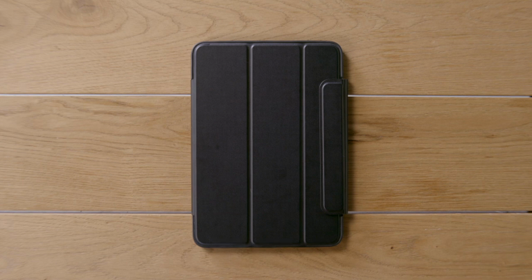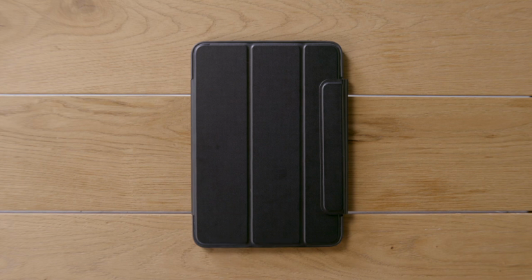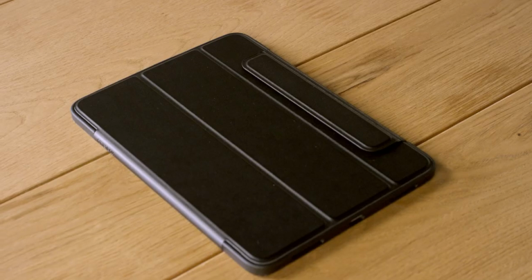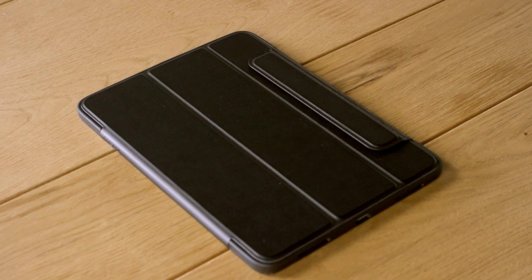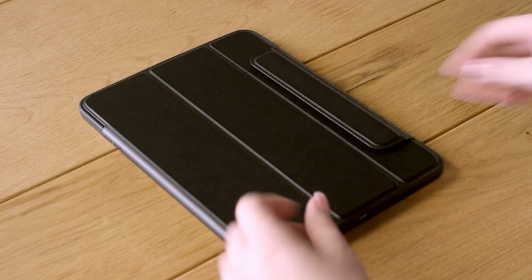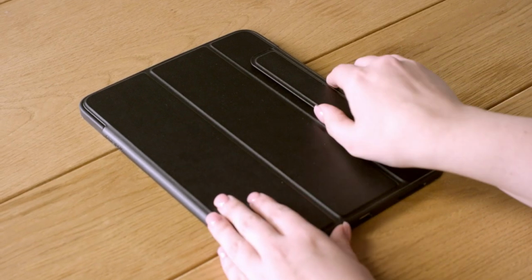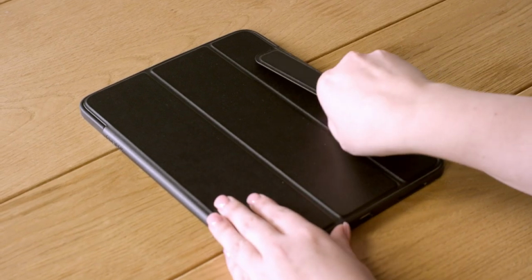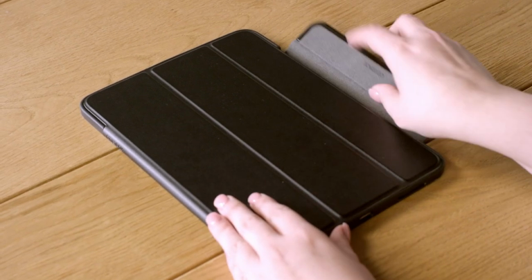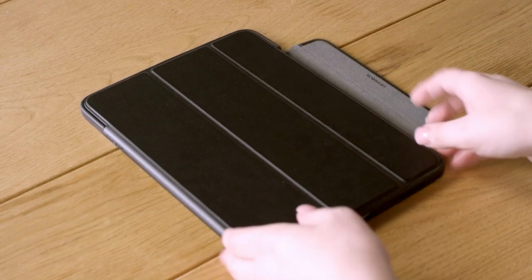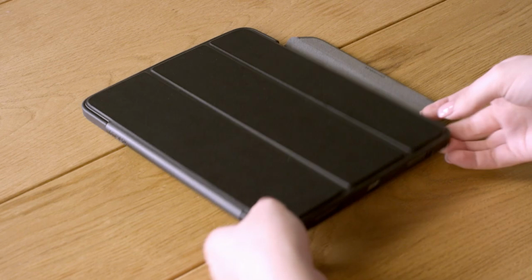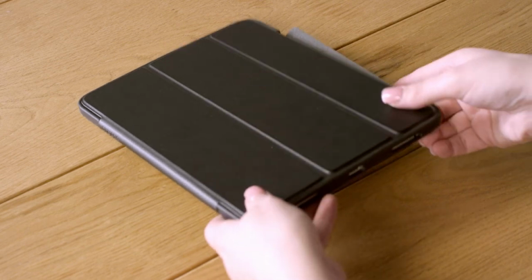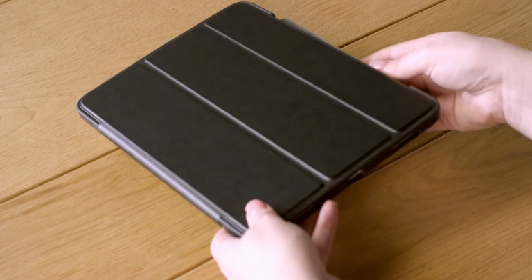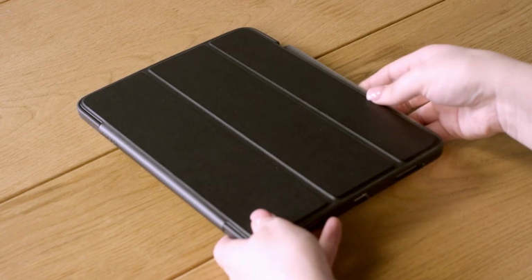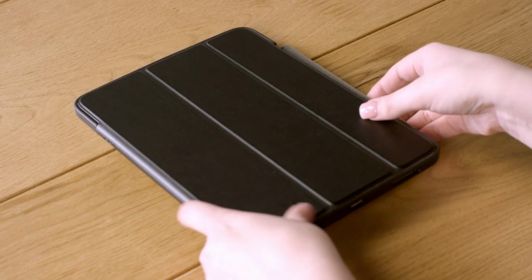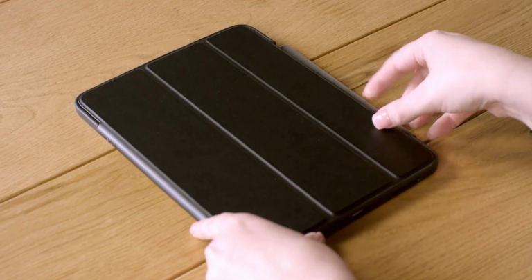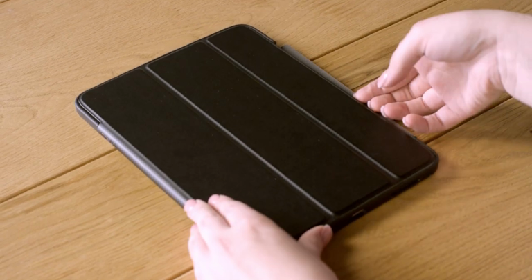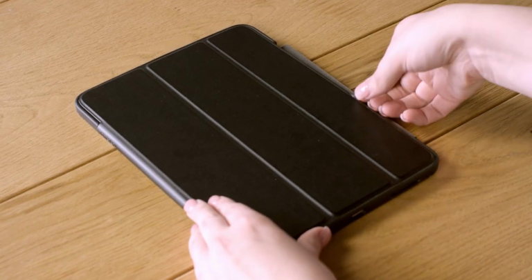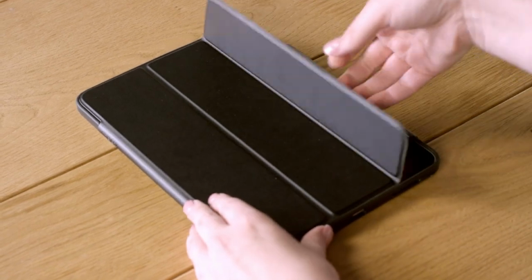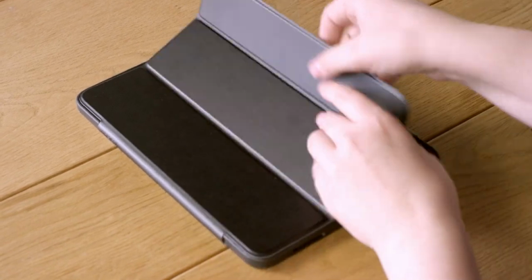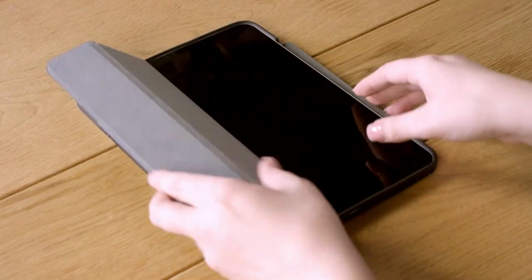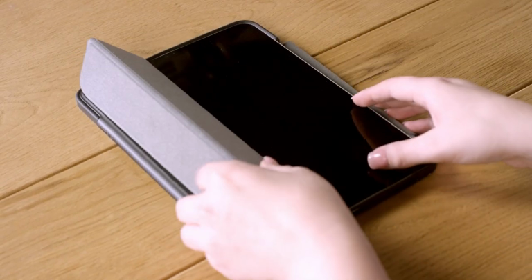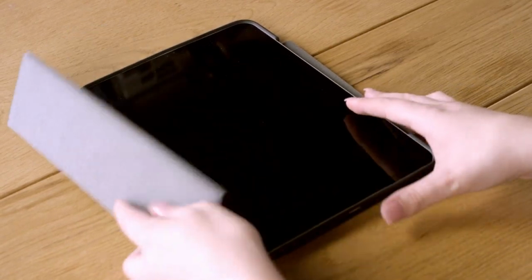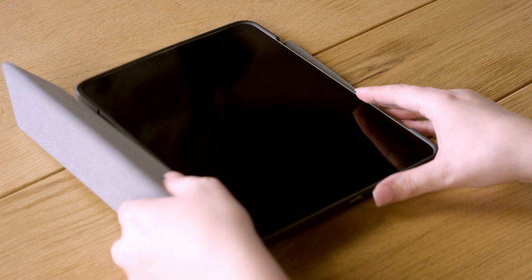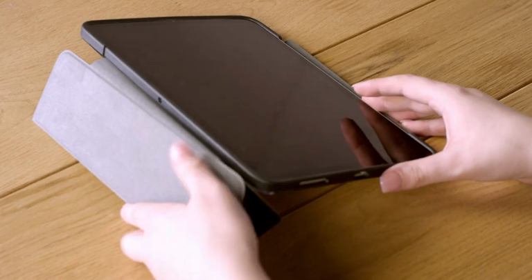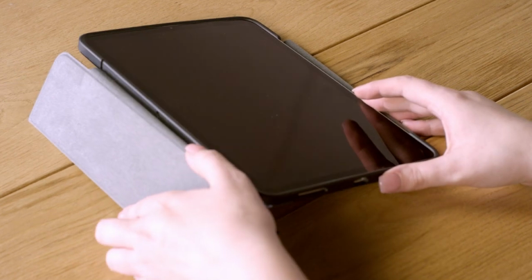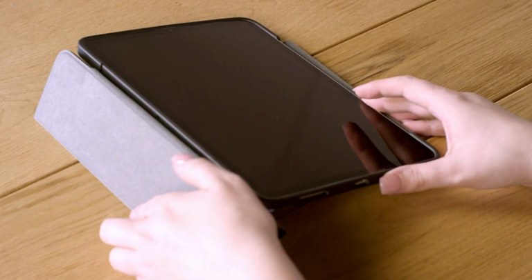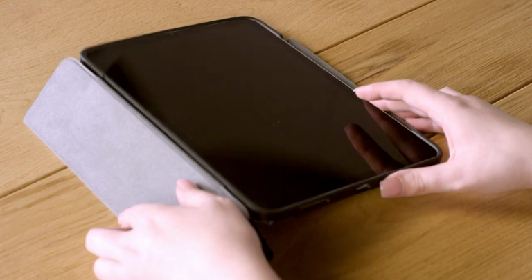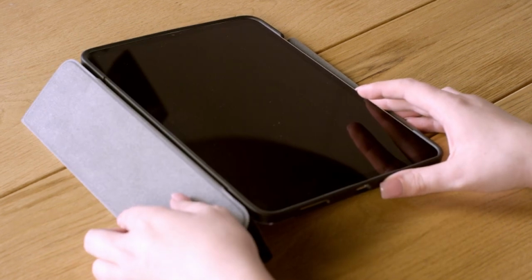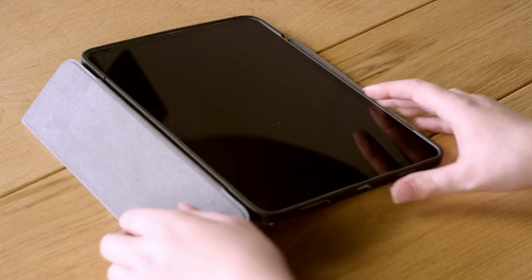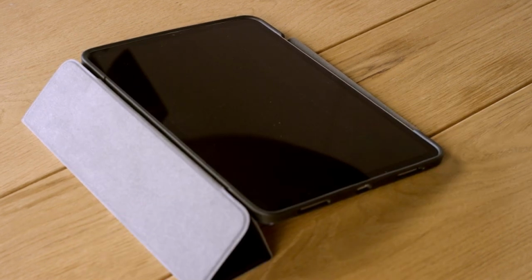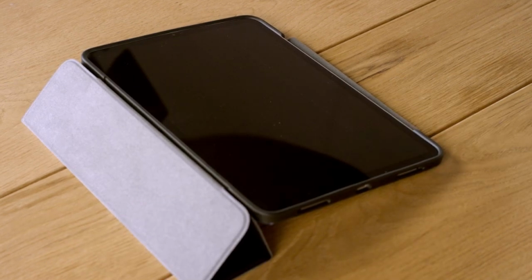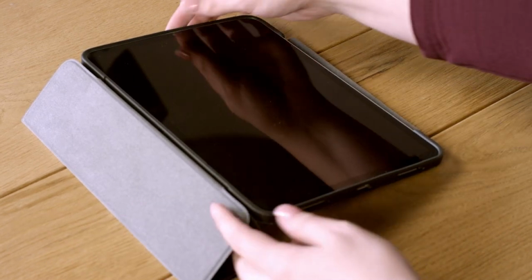Once installed, you can transform the folio into a stand. Wrap the folio behind the iPad making a triangle. The magnetic latch holds the folio in place while you comfortably type and view your favorite shows hands-free.